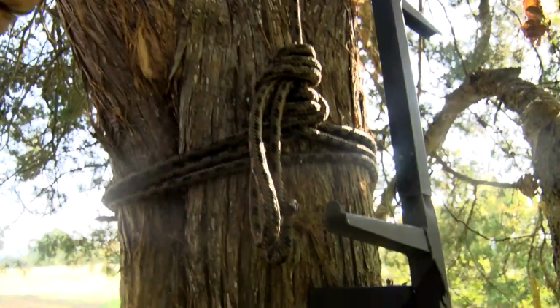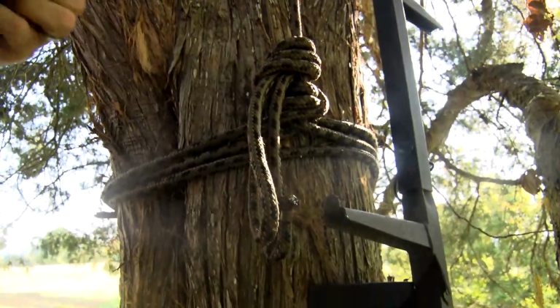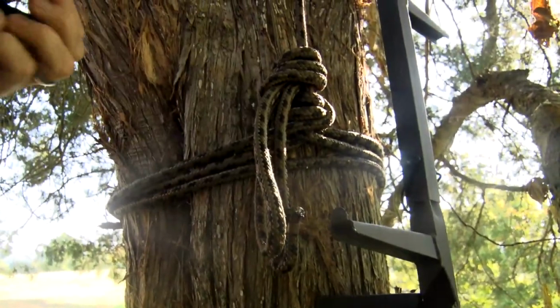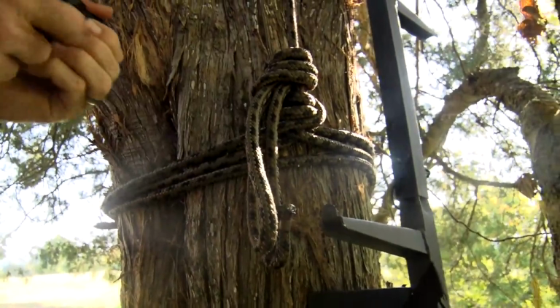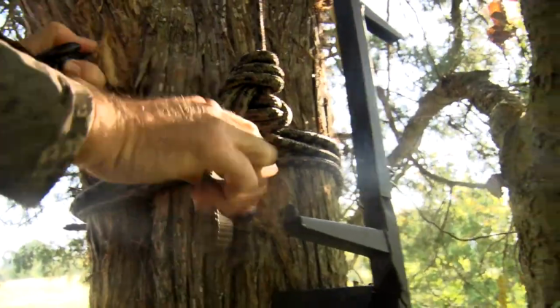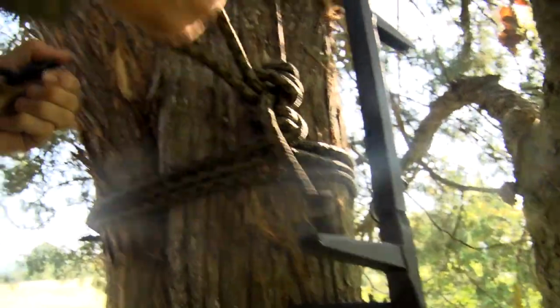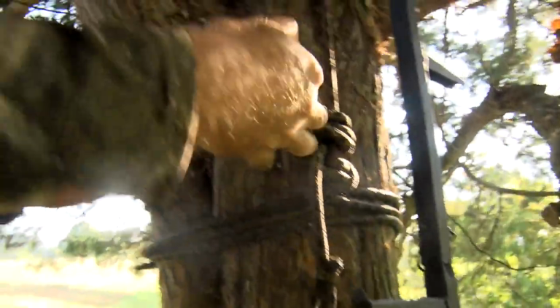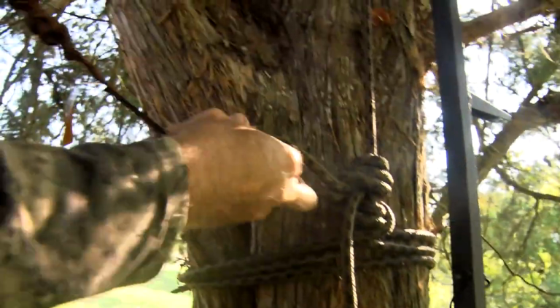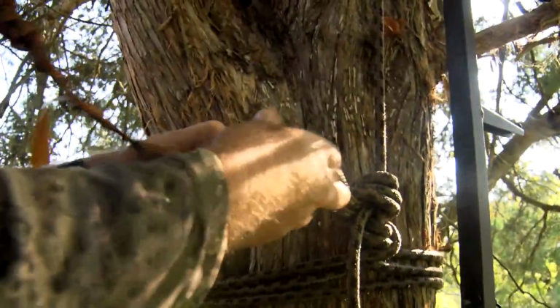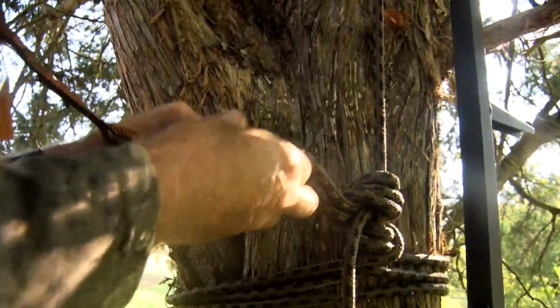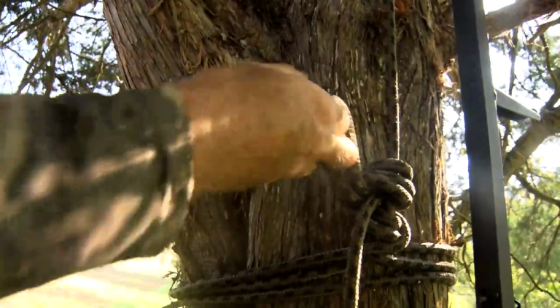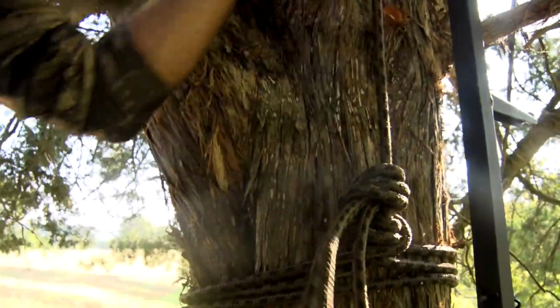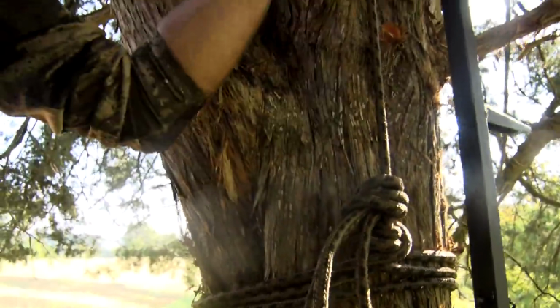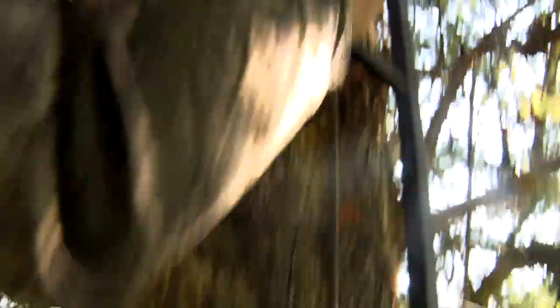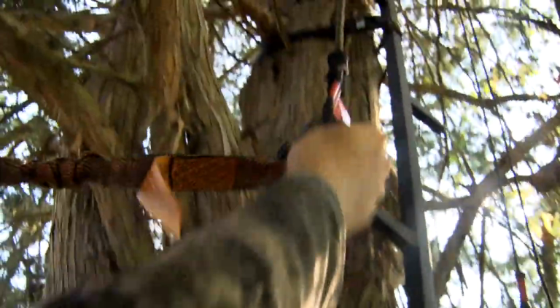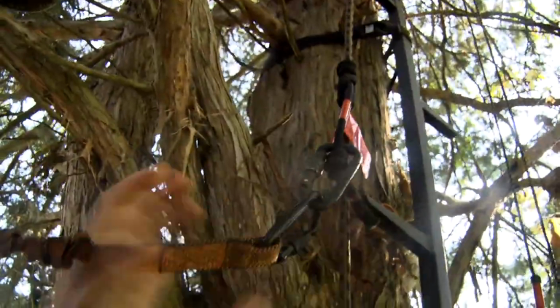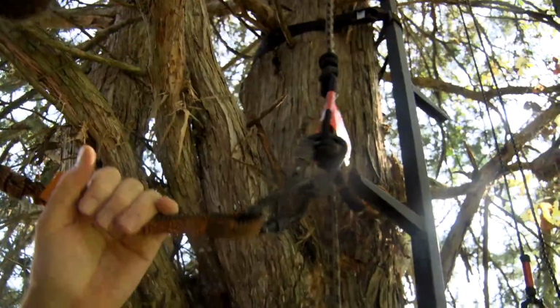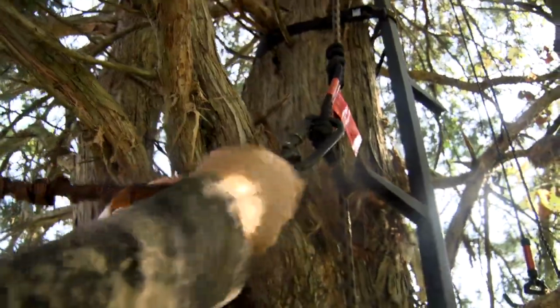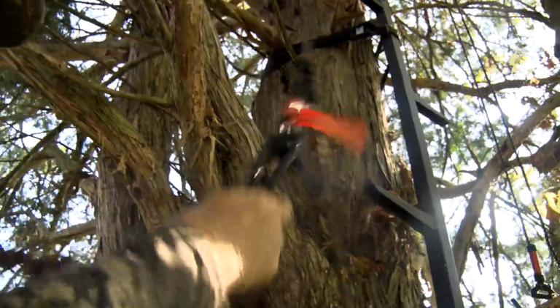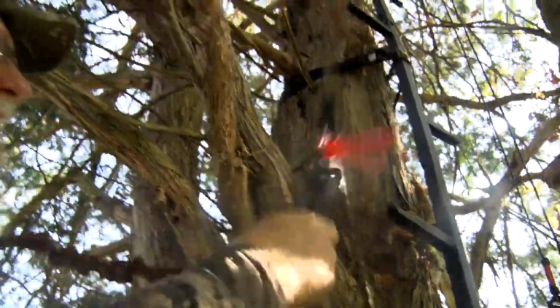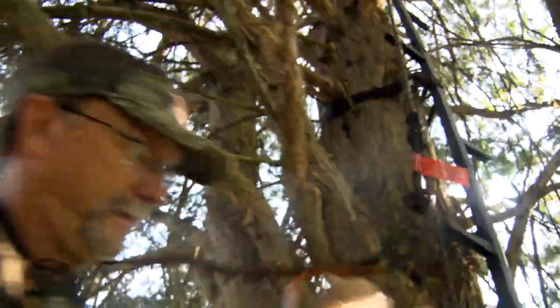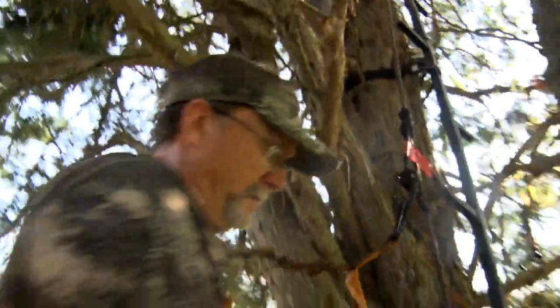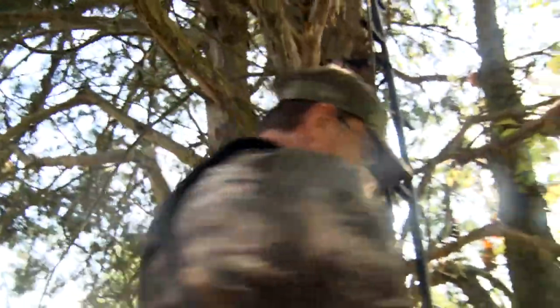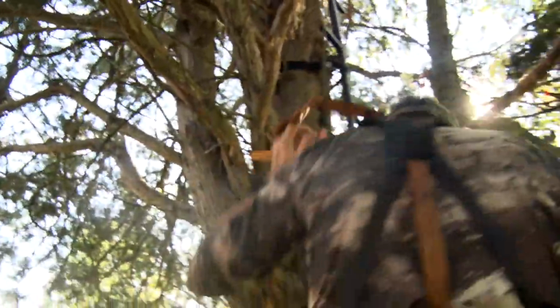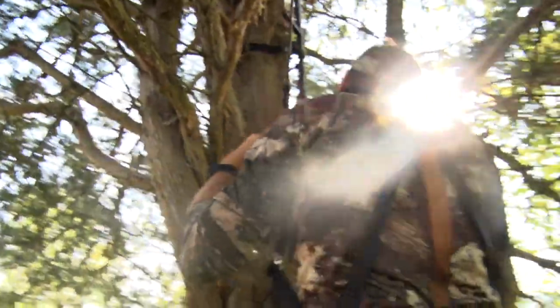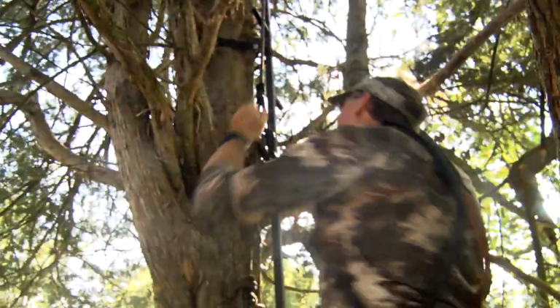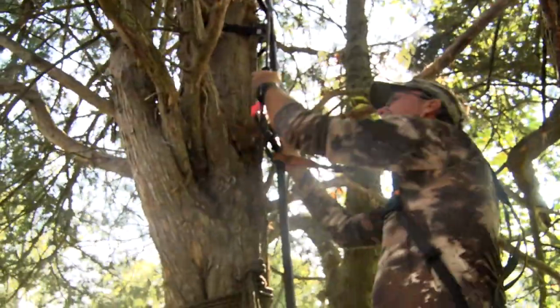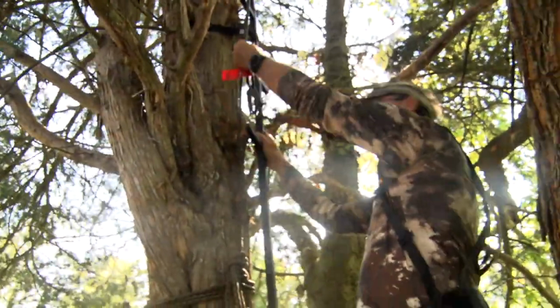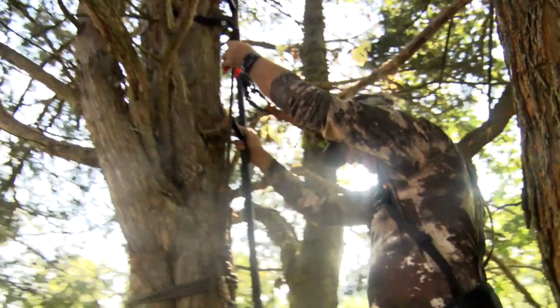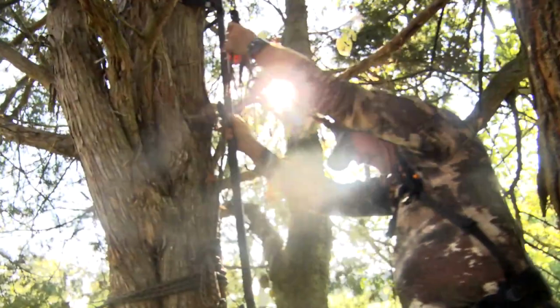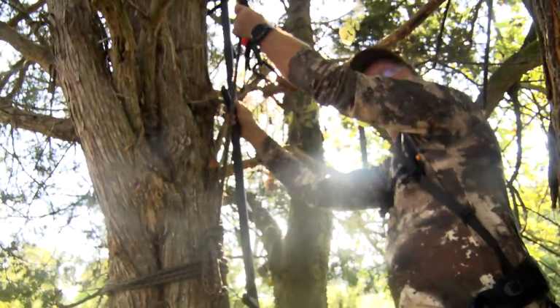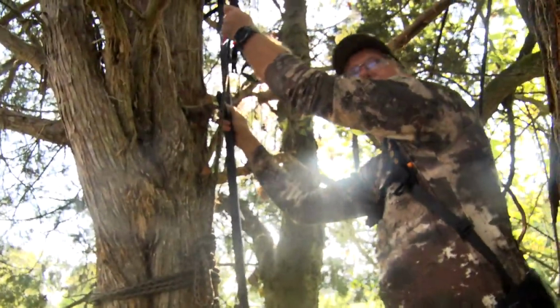Then safety has to come into play. Make sure you get it anchored down. You hear a lot of people talk about tree stand safety, but they probably don't practice it enough. I want to make sure it's anchored down and I want straps around it.